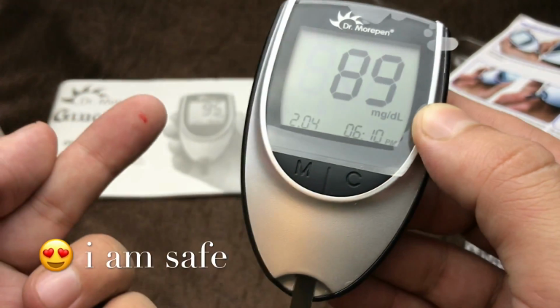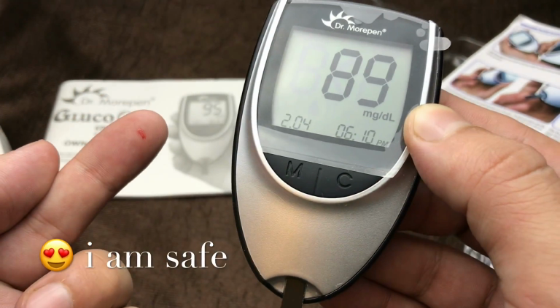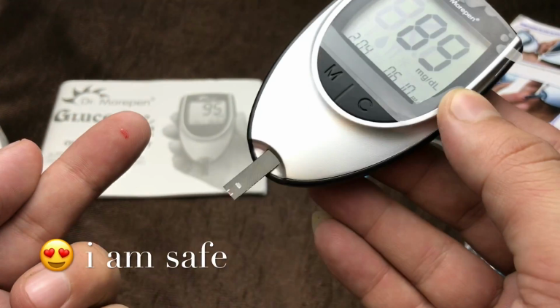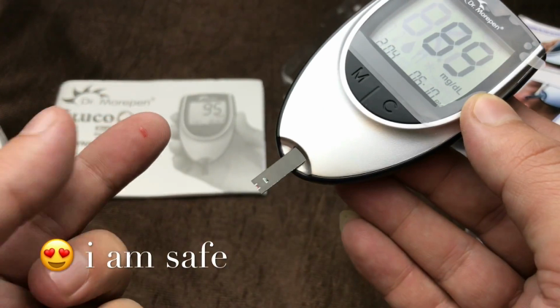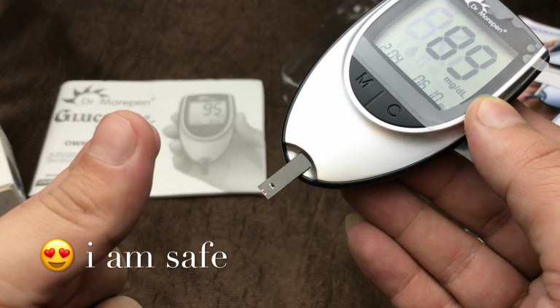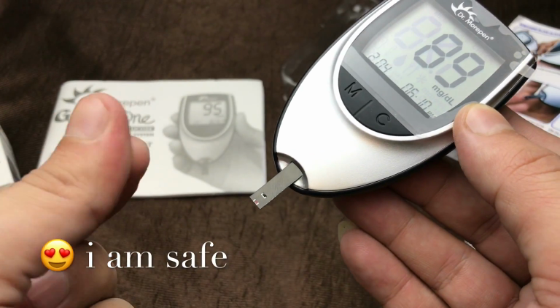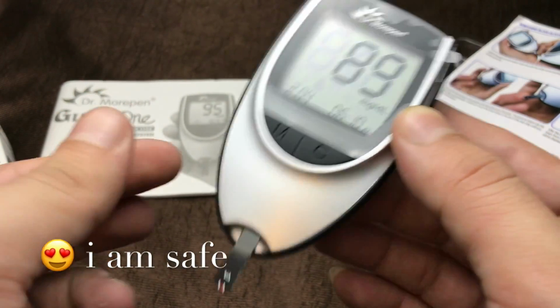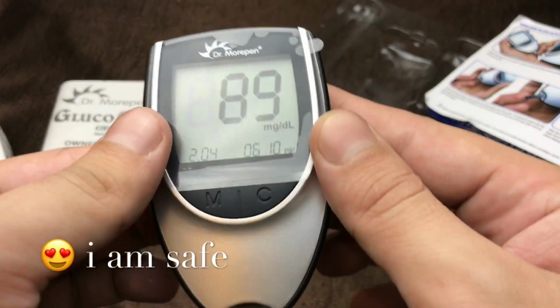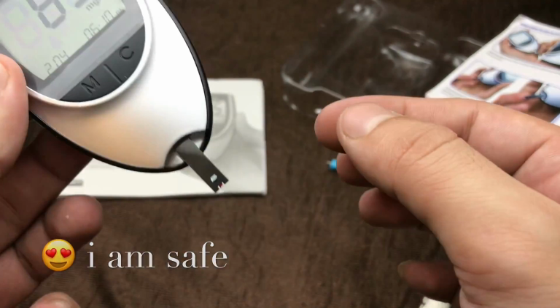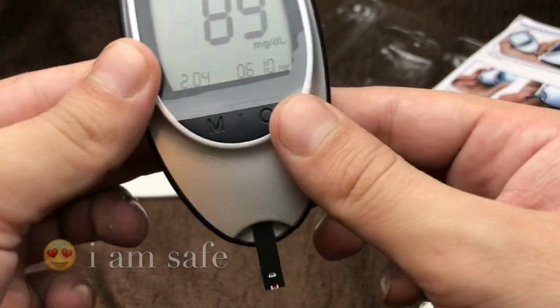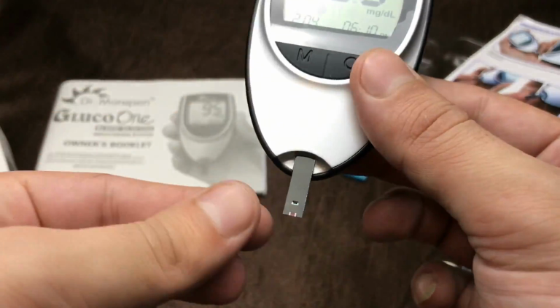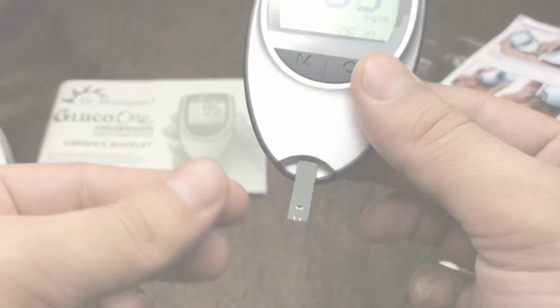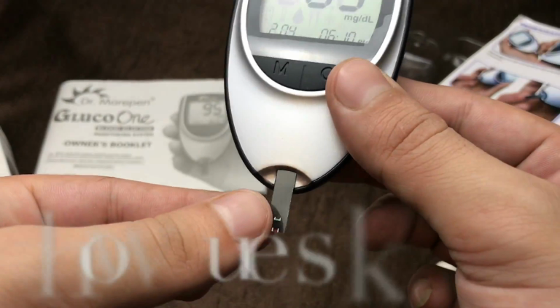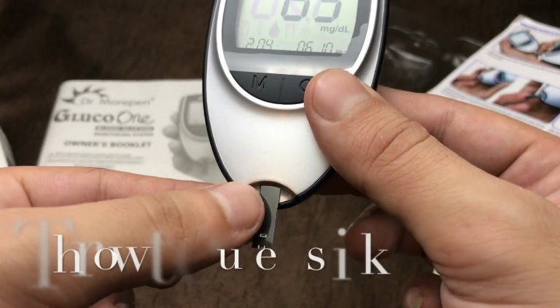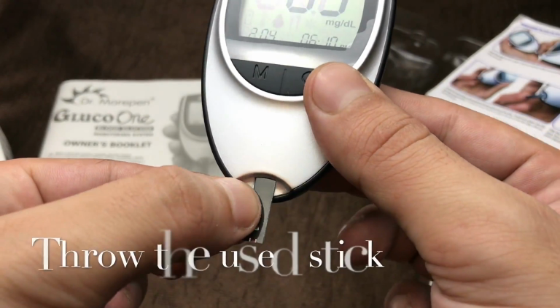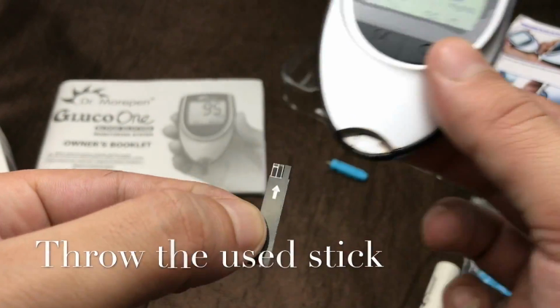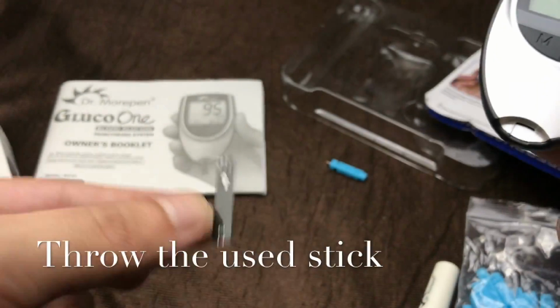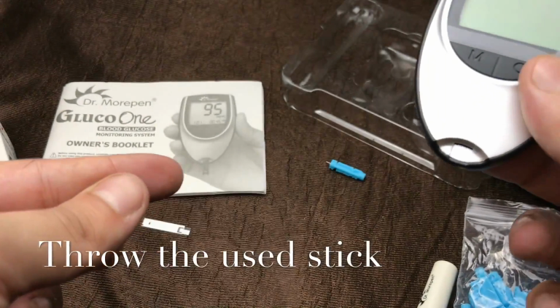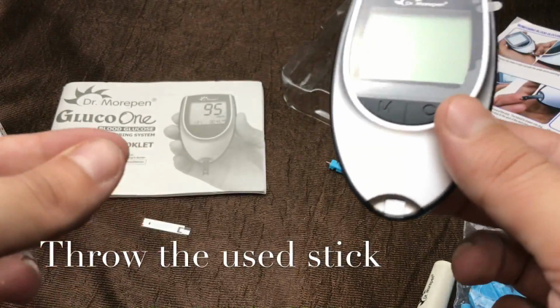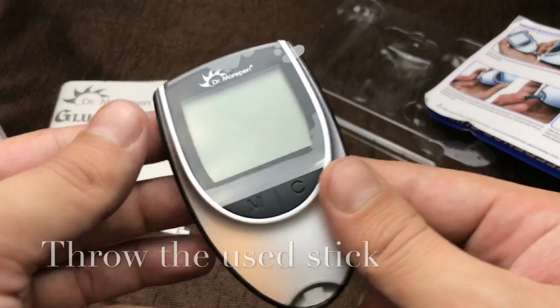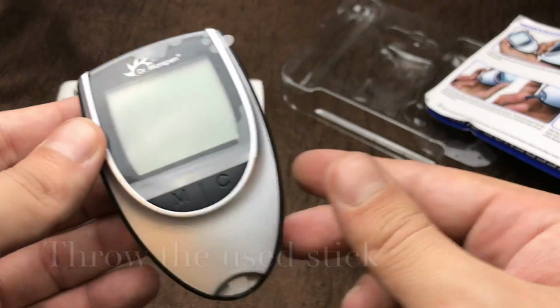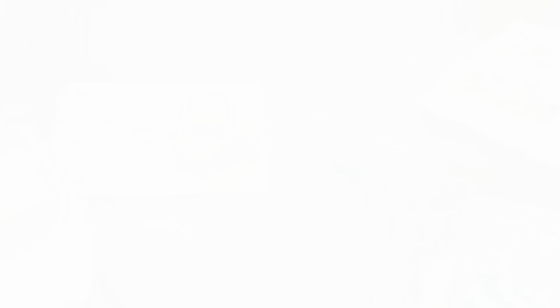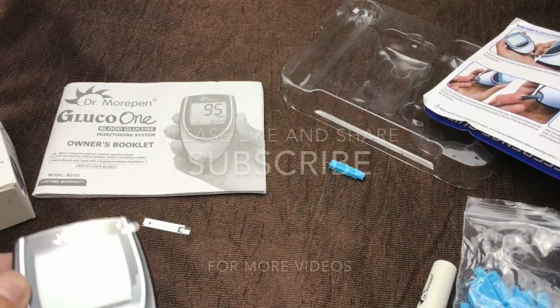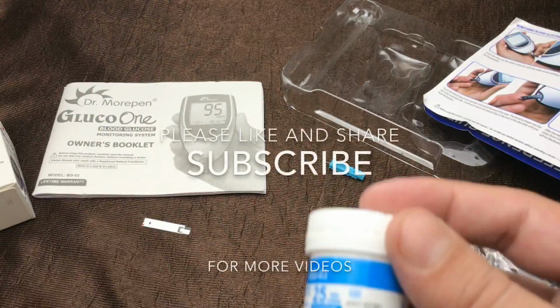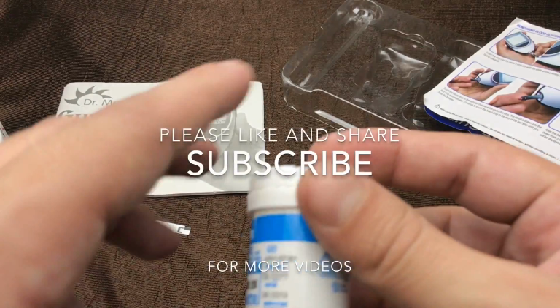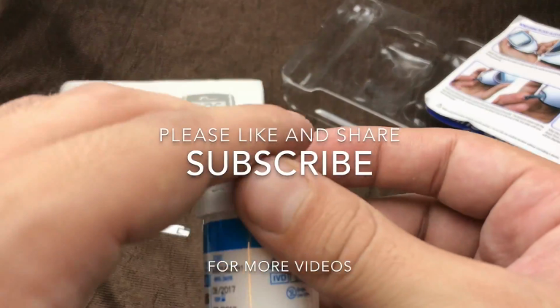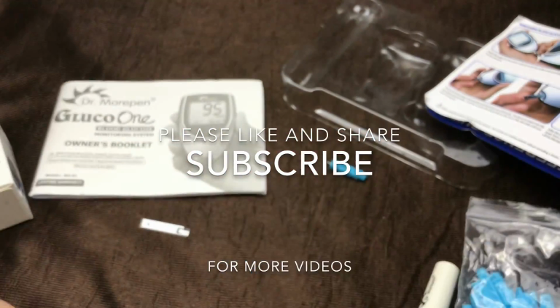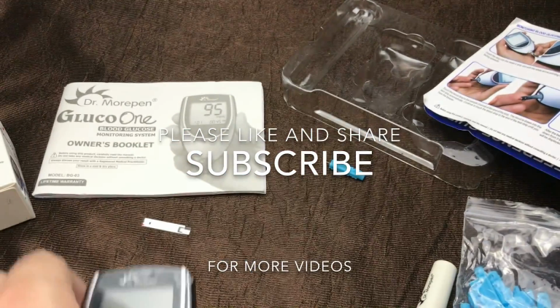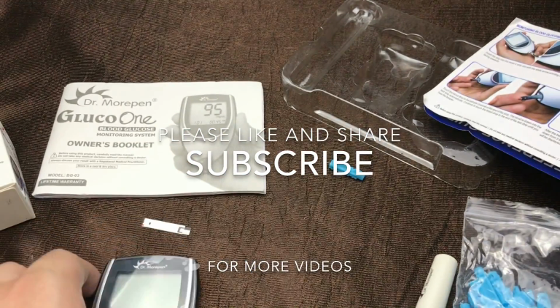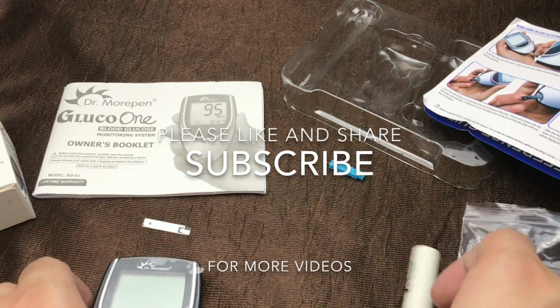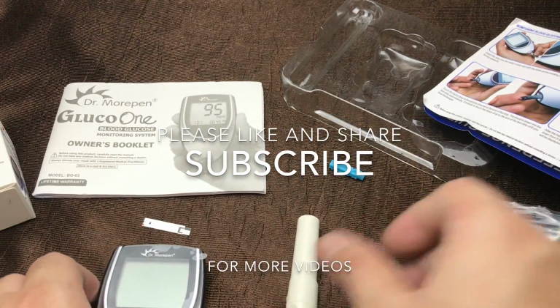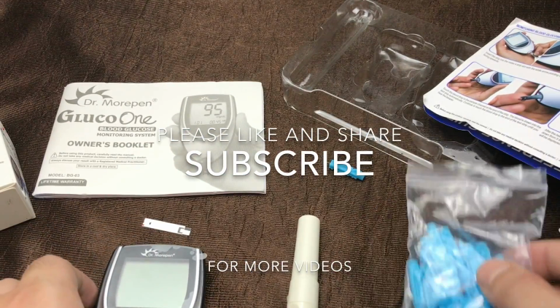That's it, and you can throw the used sticks. If you like the video, please like, share, and subscribe.